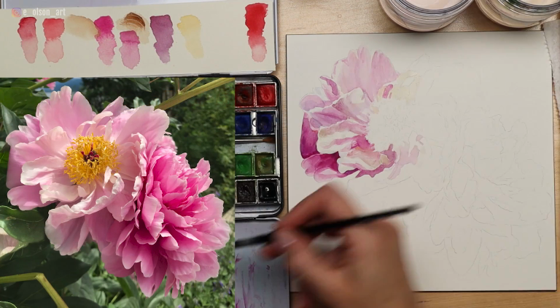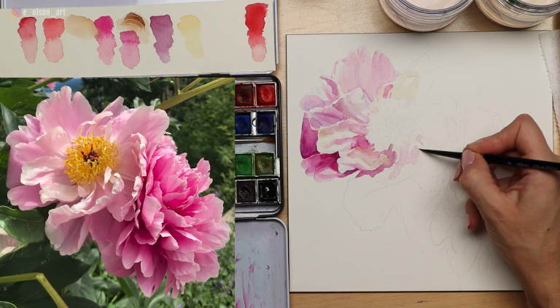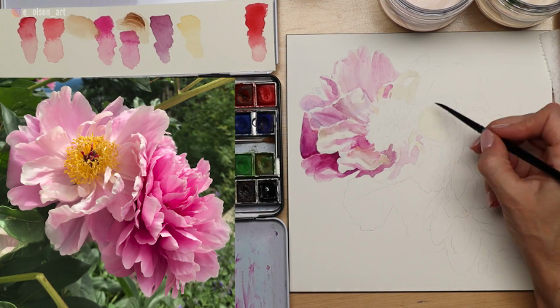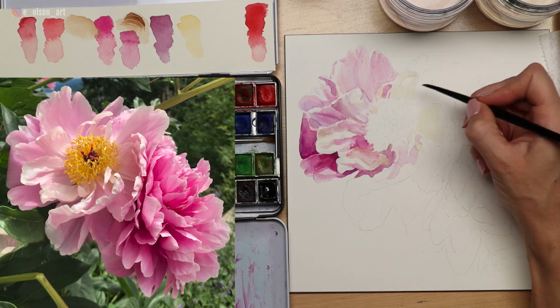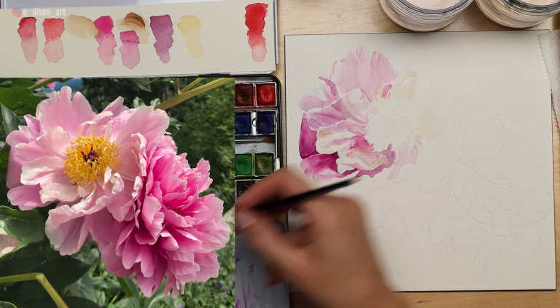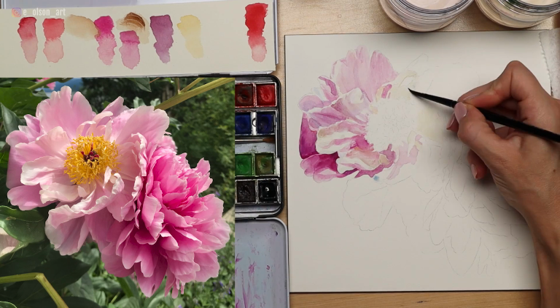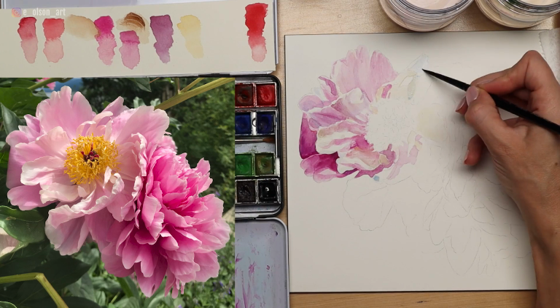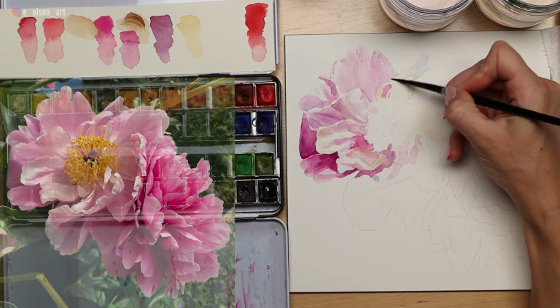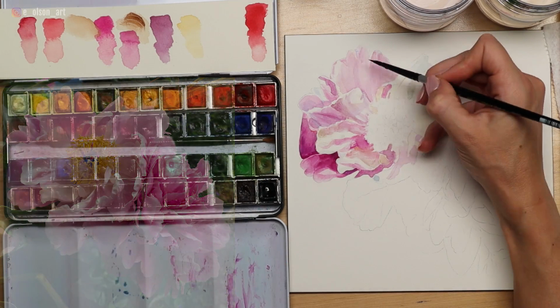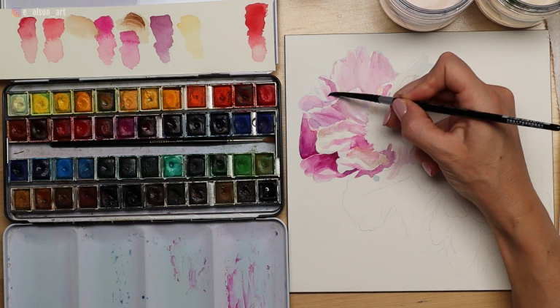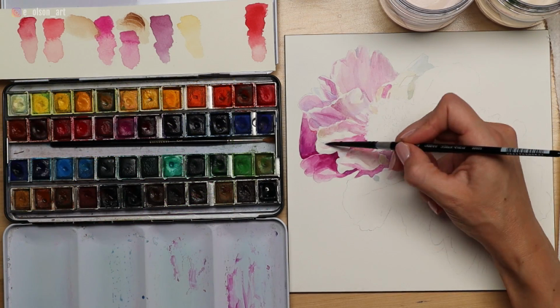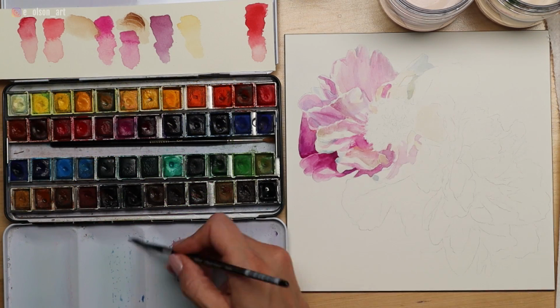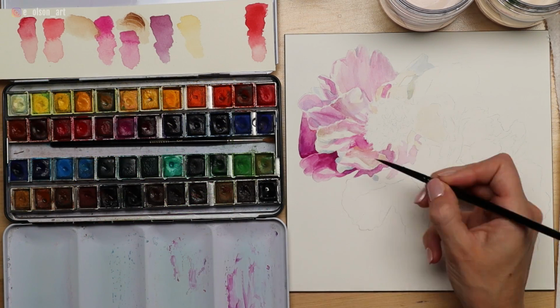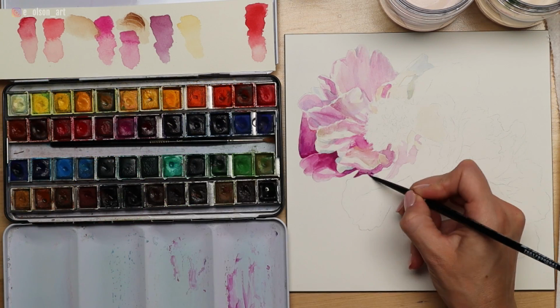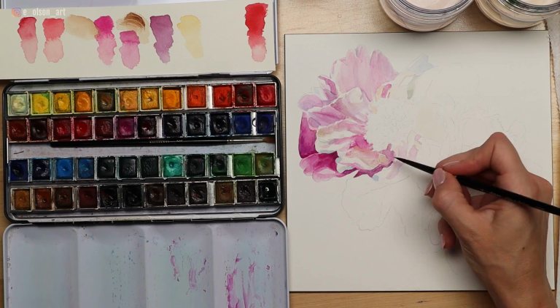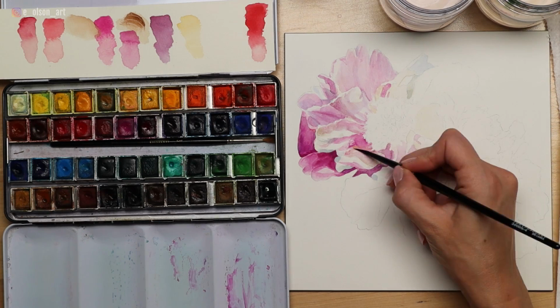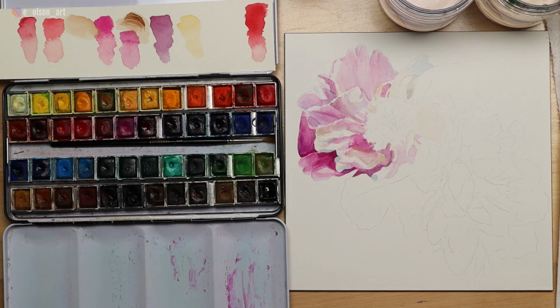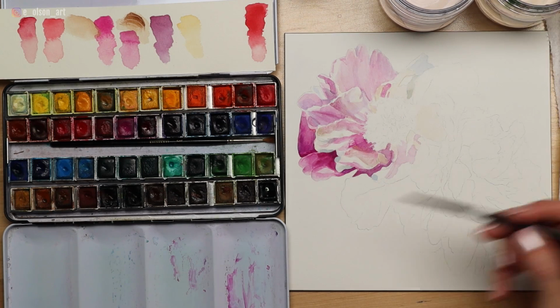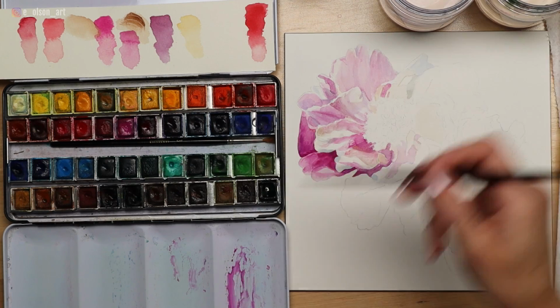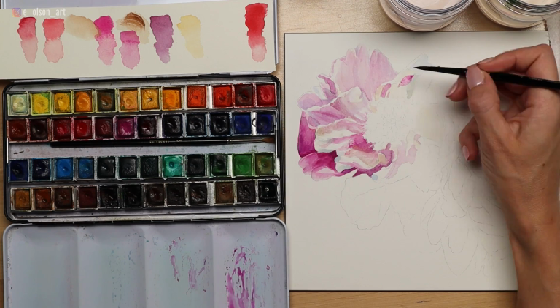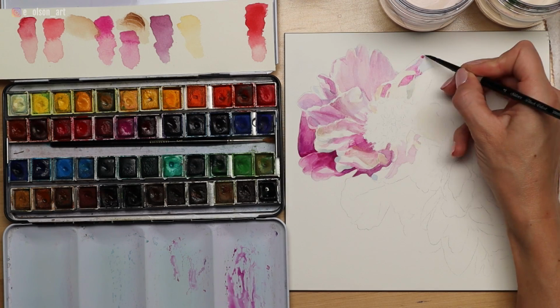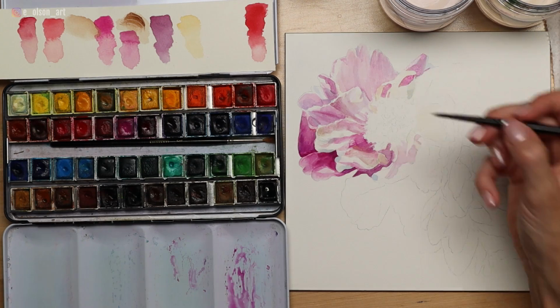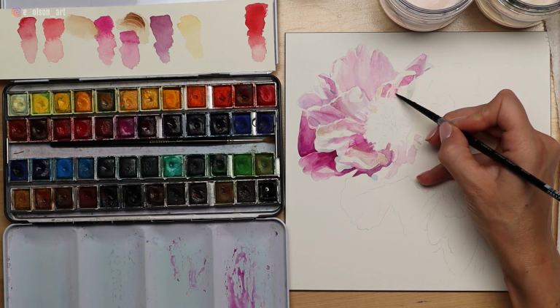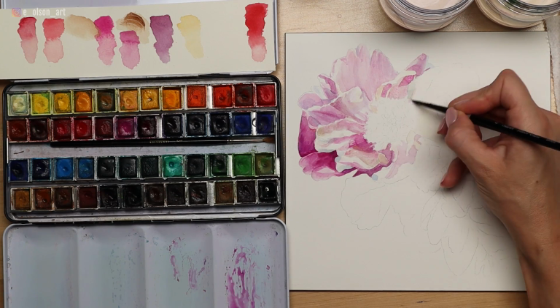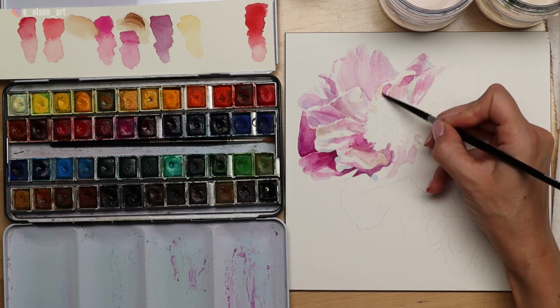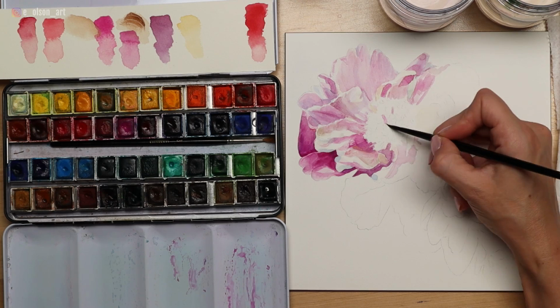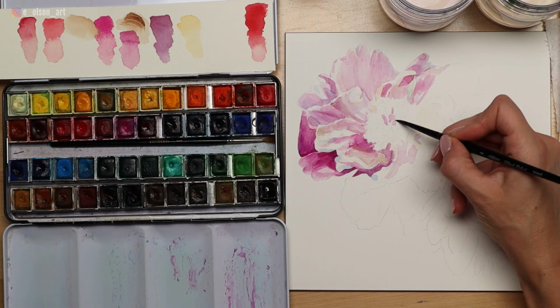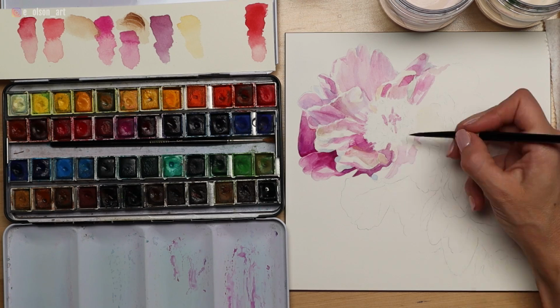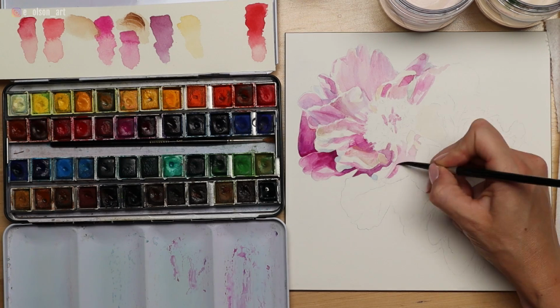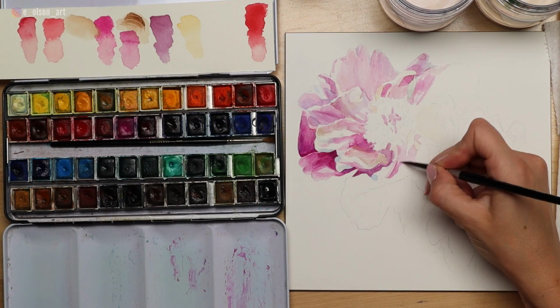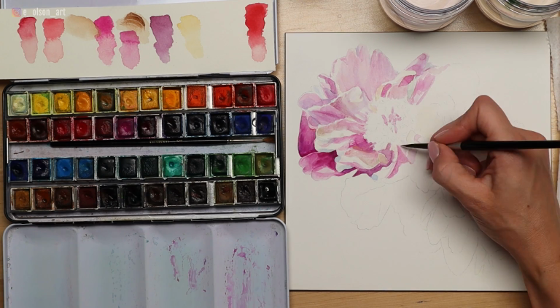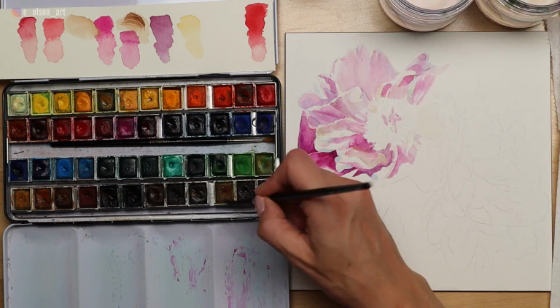I absolutely loved getting lost in this process. The flower on the left is quite a bit lighter in value — it's a lighter pink overall — so I used much more wet-on-wet tinted washes and just dropped in darker colors between the petals to produce the layered effect, and also to get the colors to blend naturally on the surface.